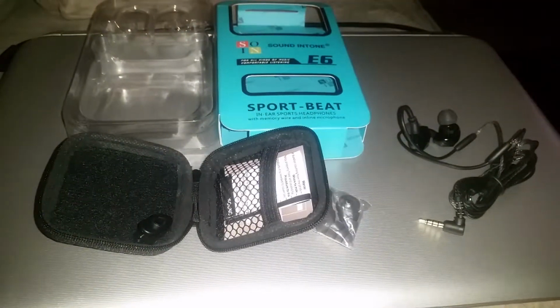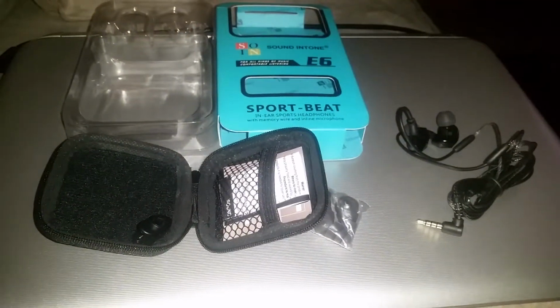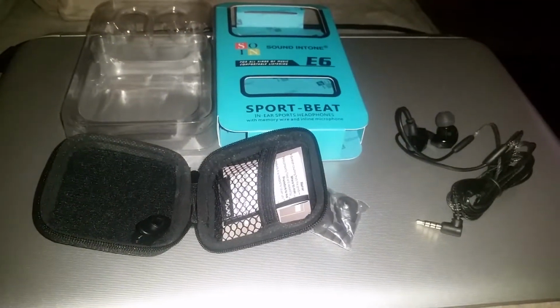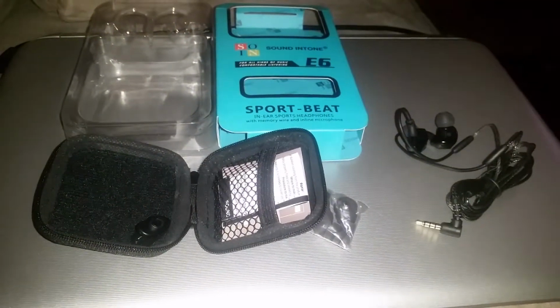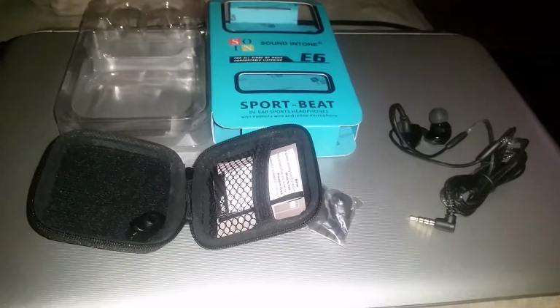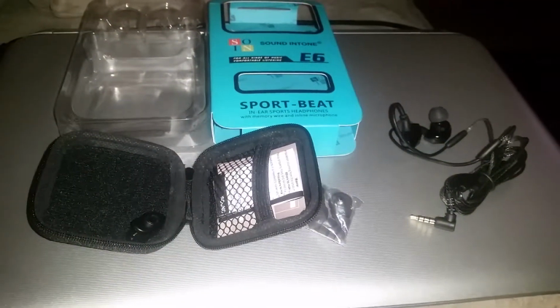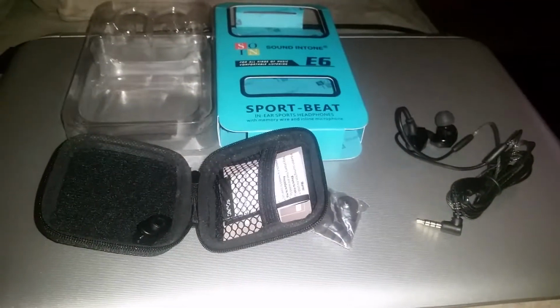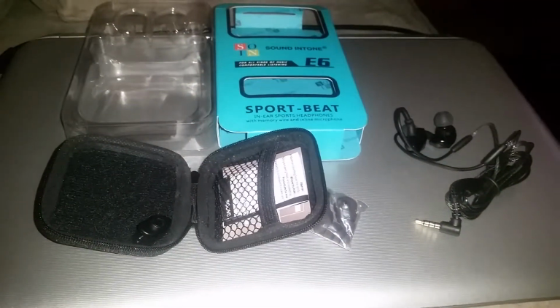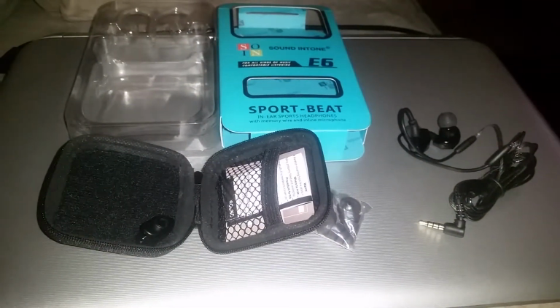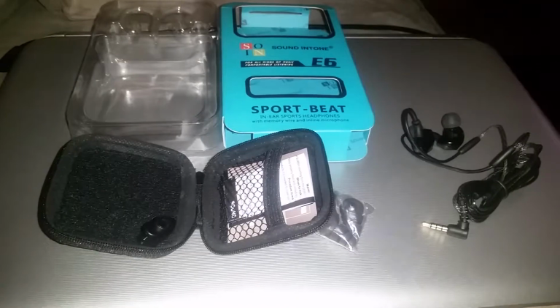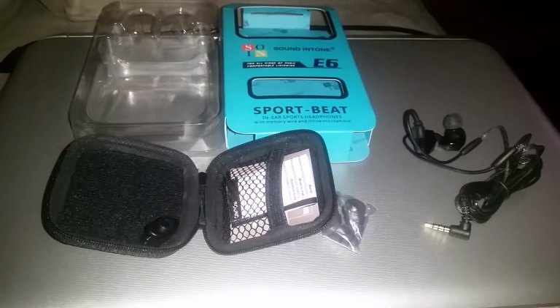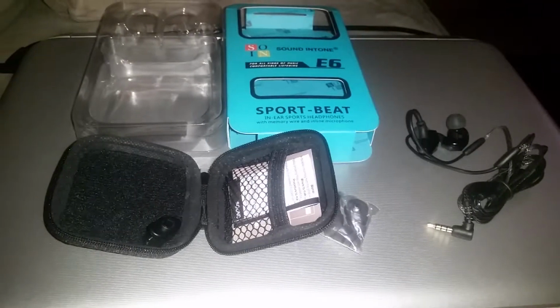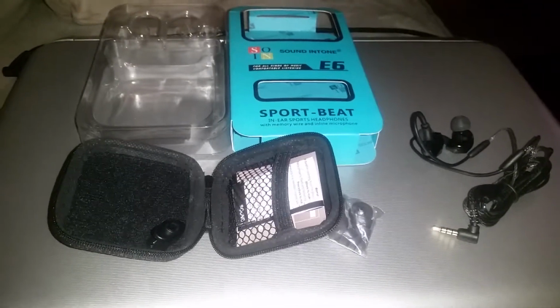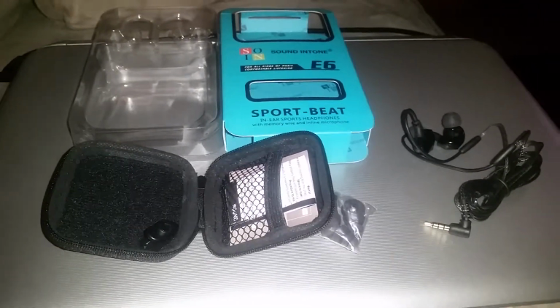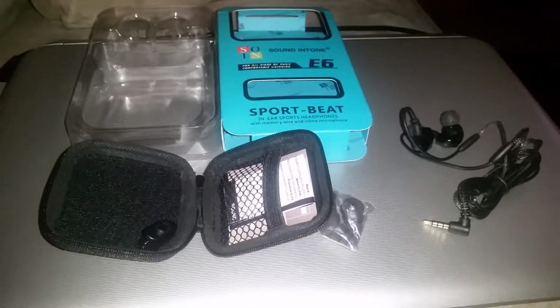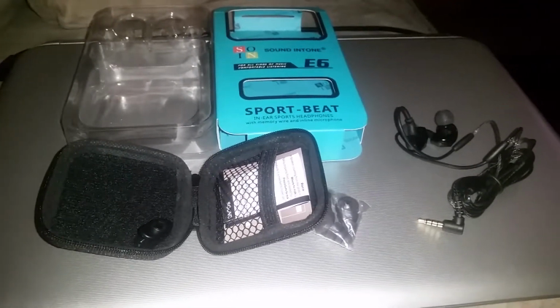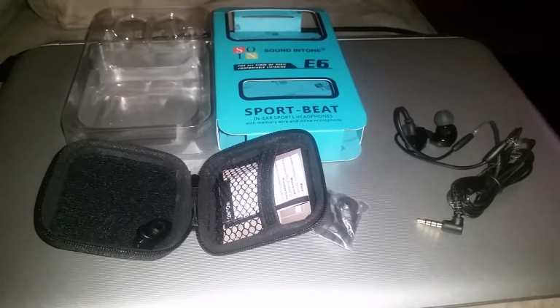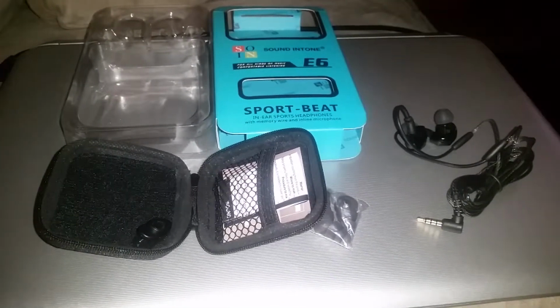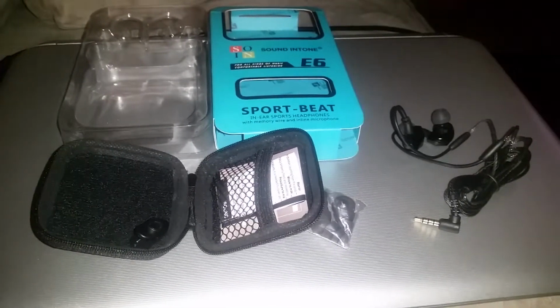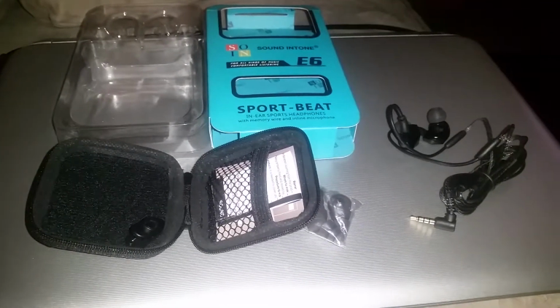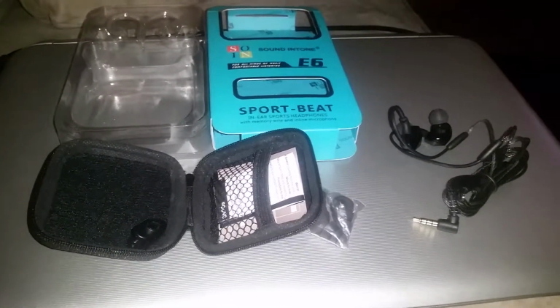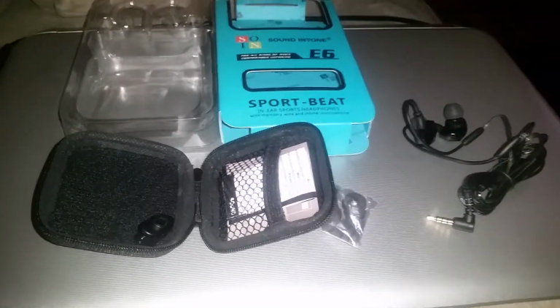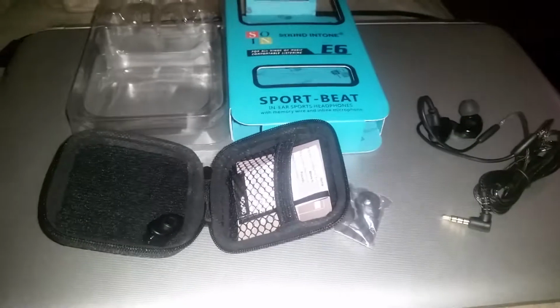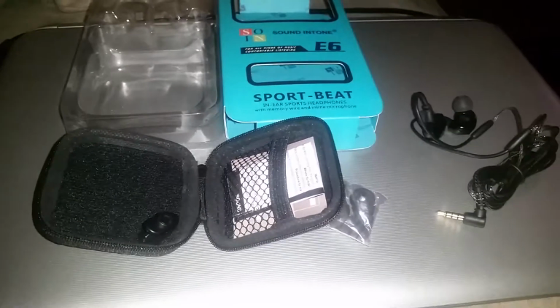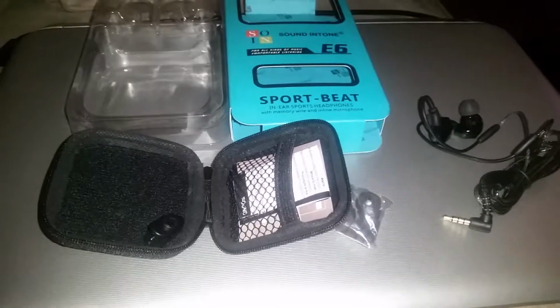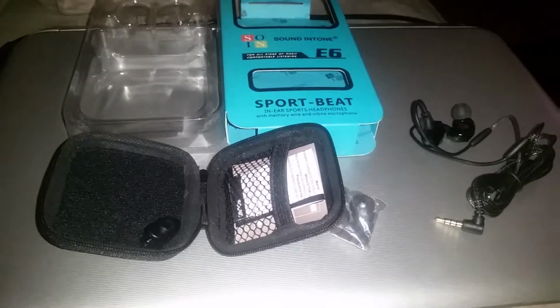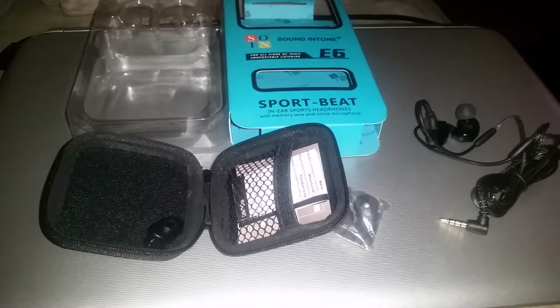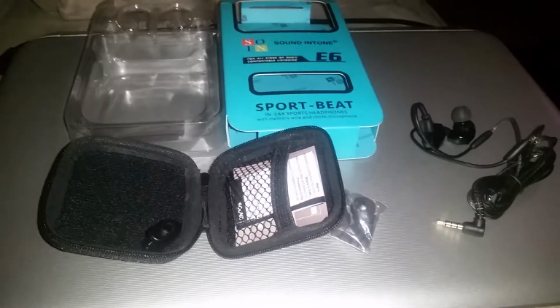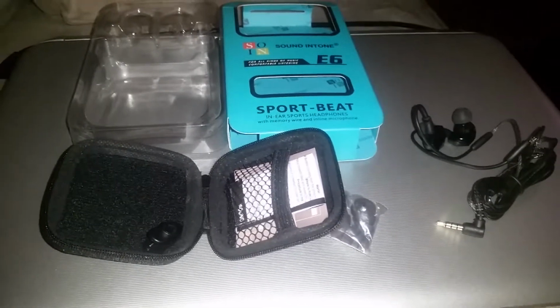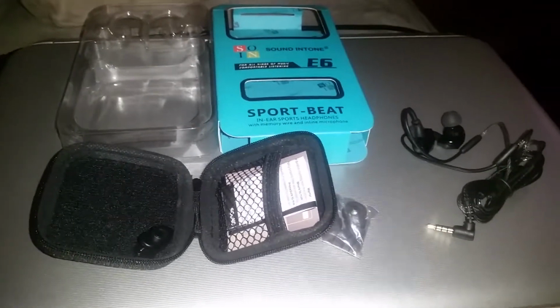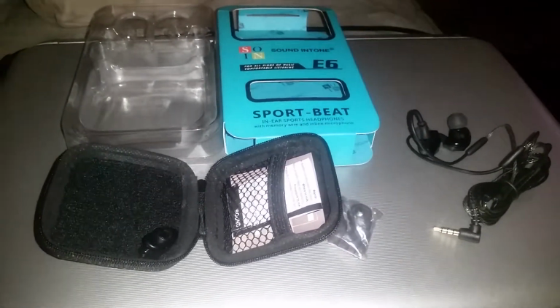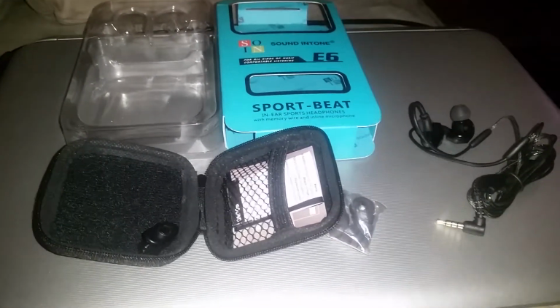I received the Sound Intone E6 Sports in-ear headphones at a discounted price for my honest review. I tried them with my phone — I have a Galaxy S5 — and they work really well.